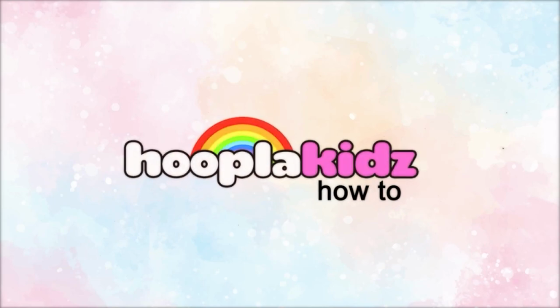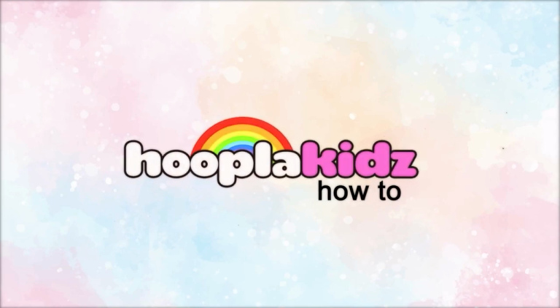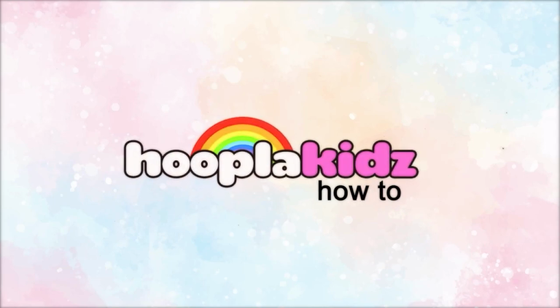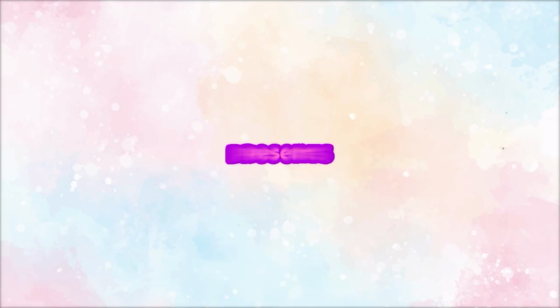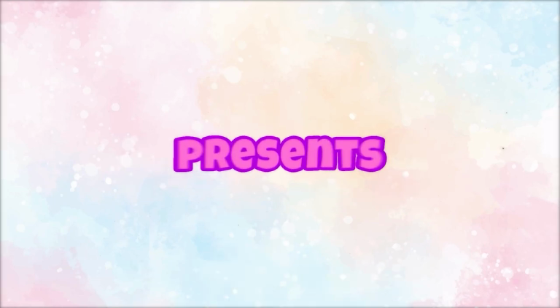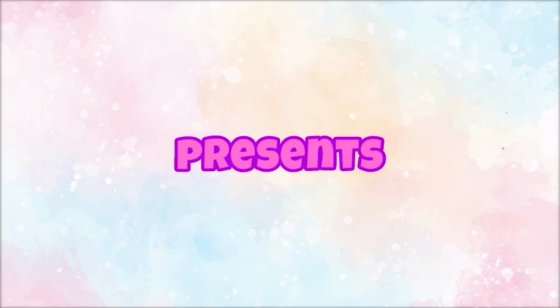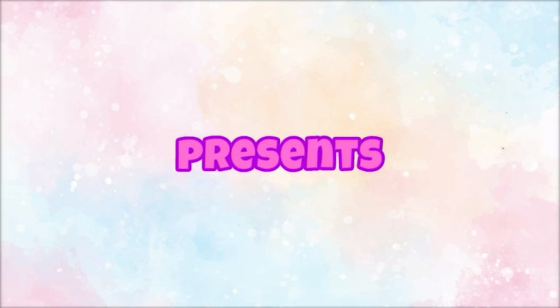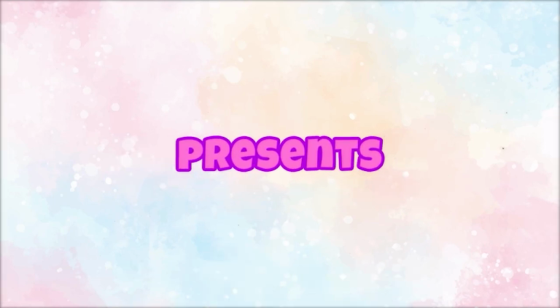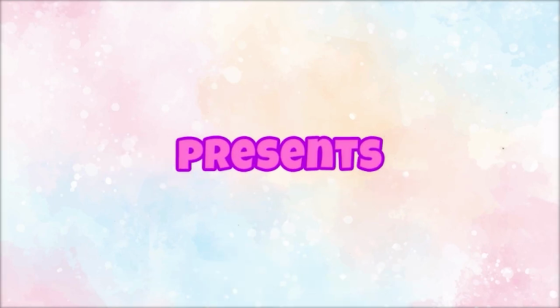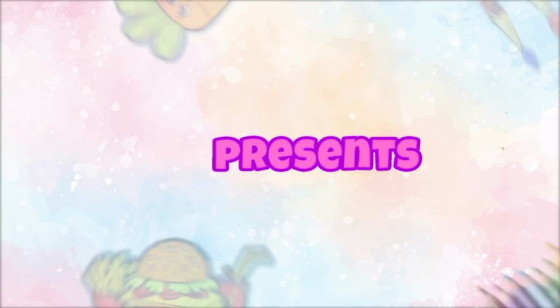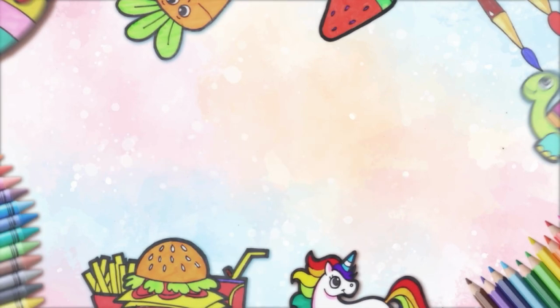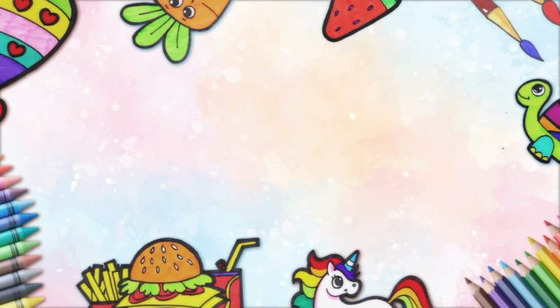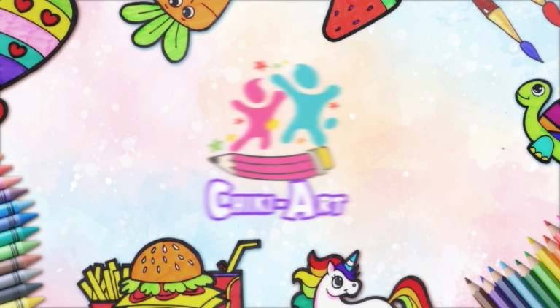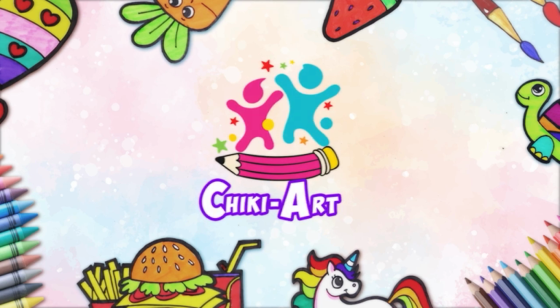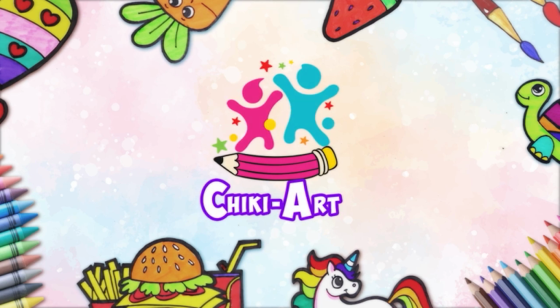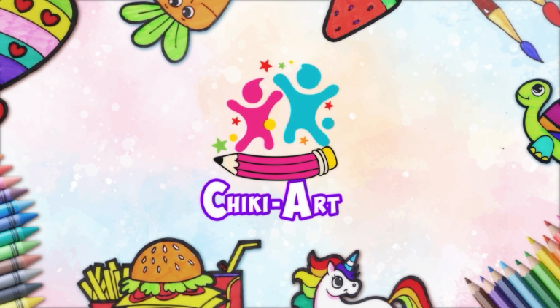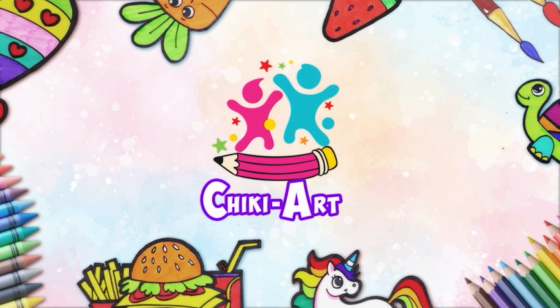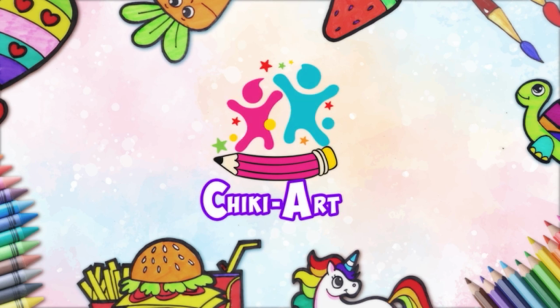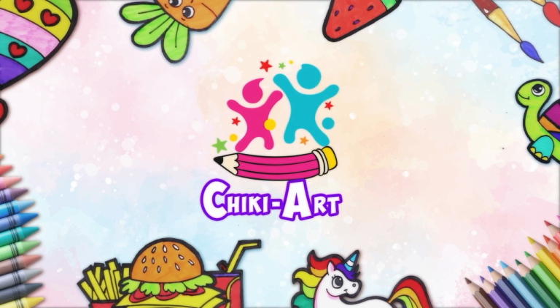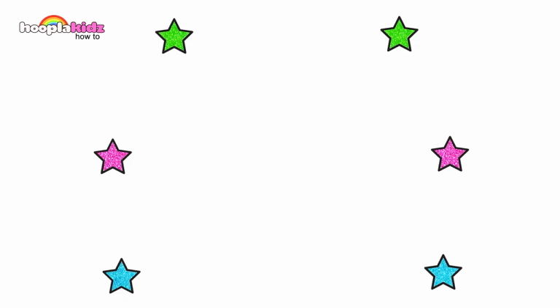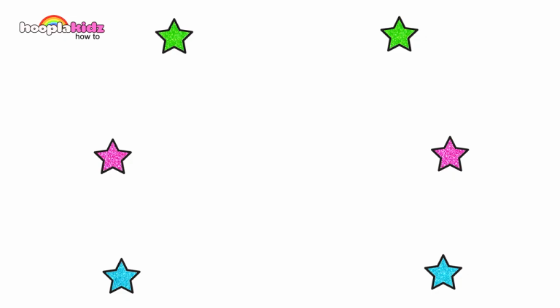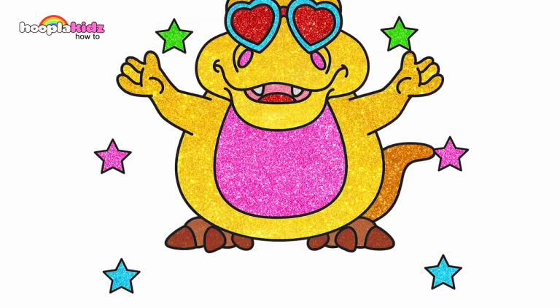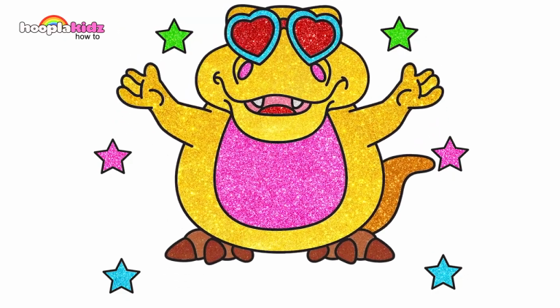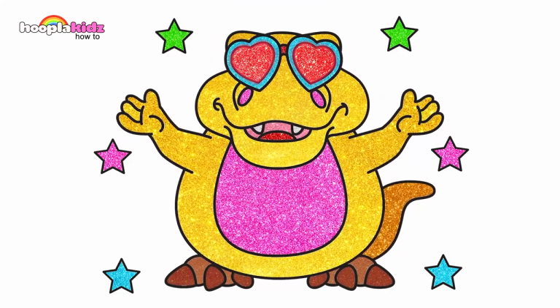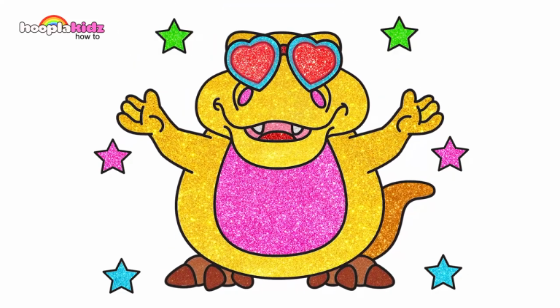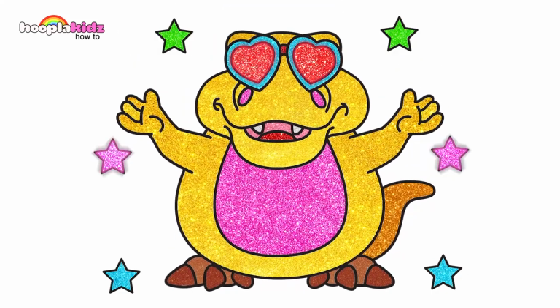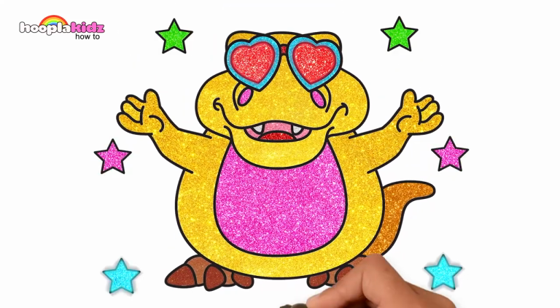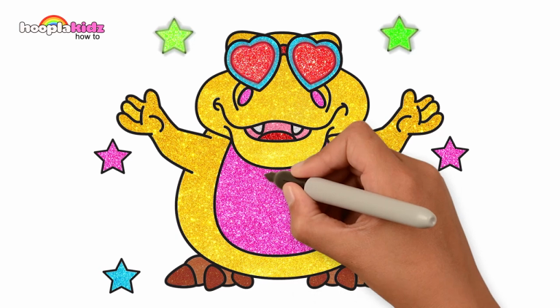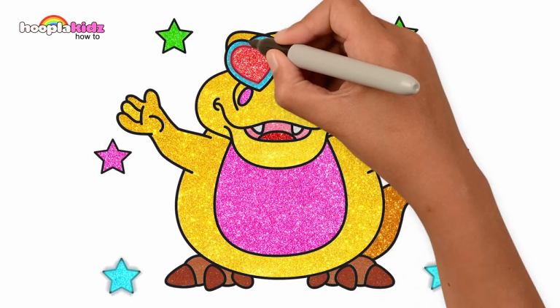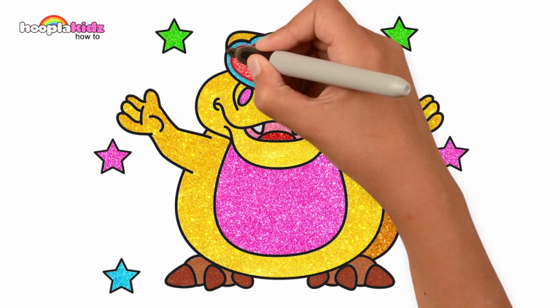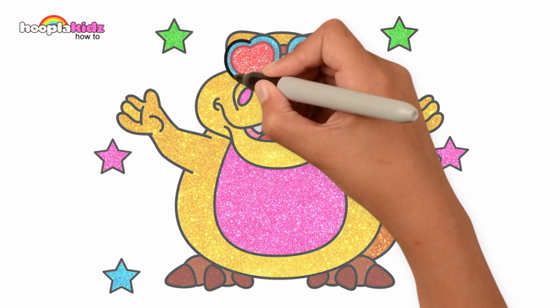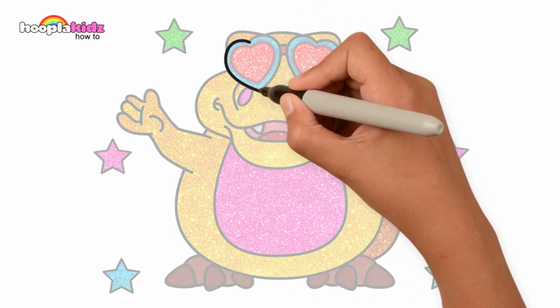Hoopla Kids How To present Cheeky Art! Hear him bellow, hear him roar, it's Squidgy the dinosaur!